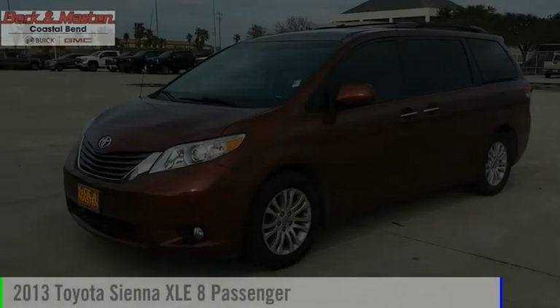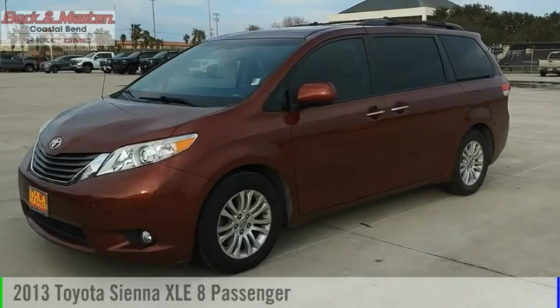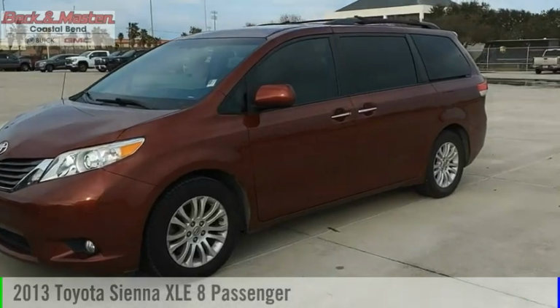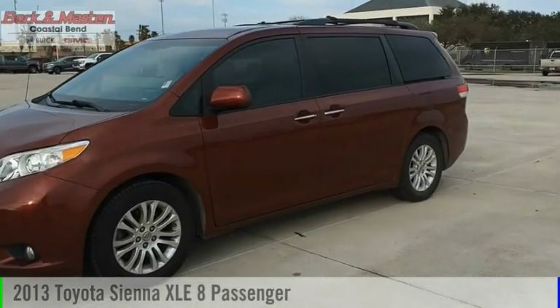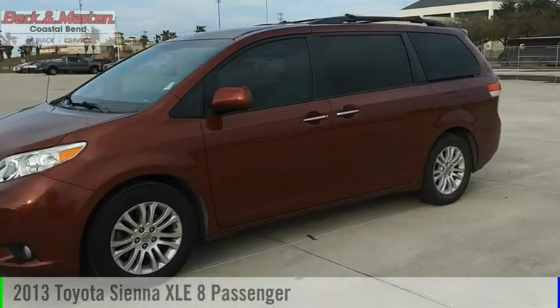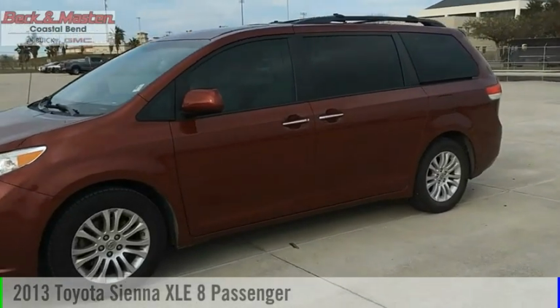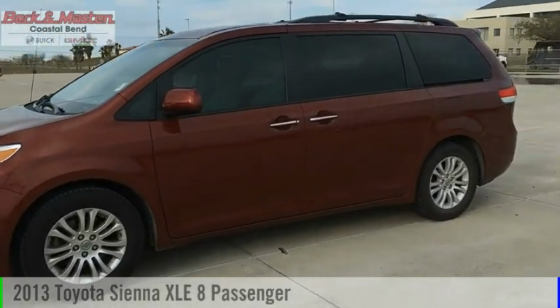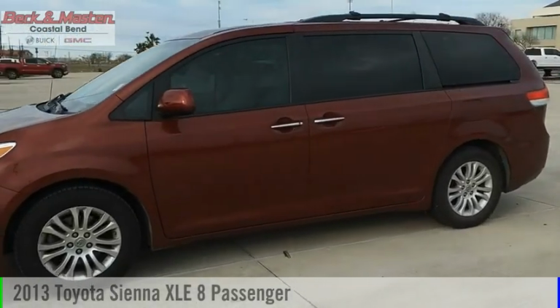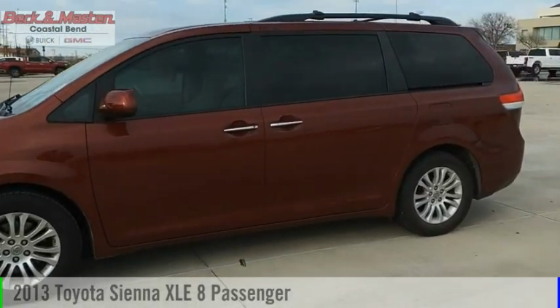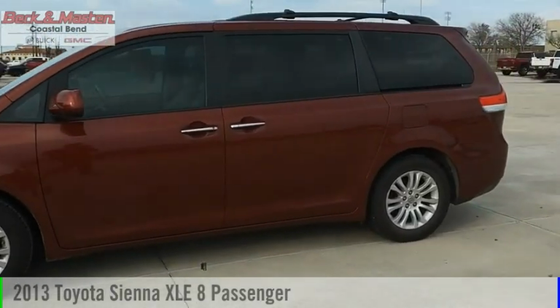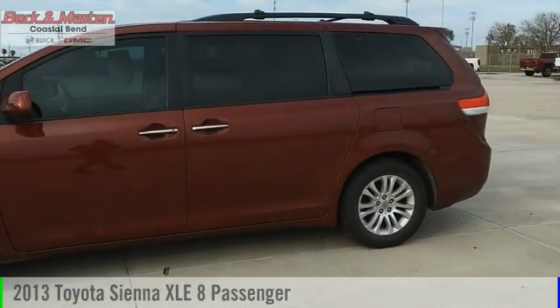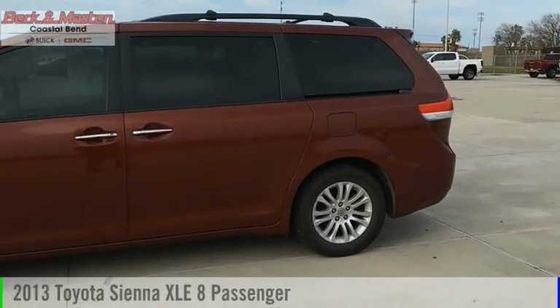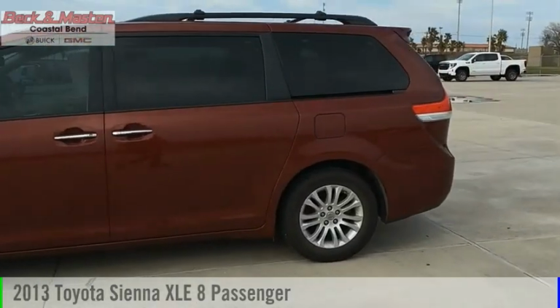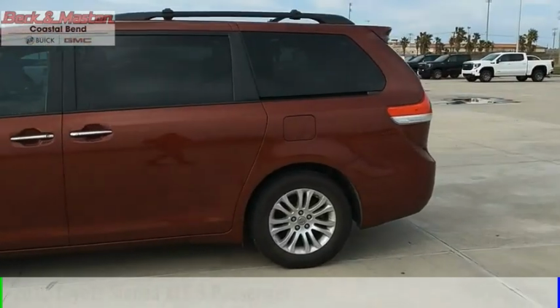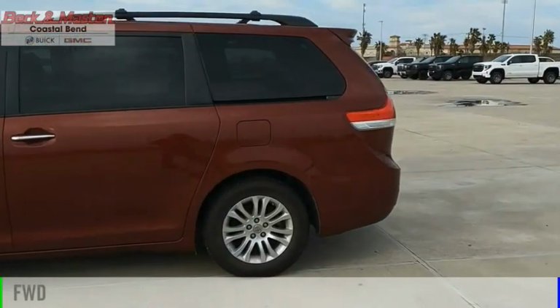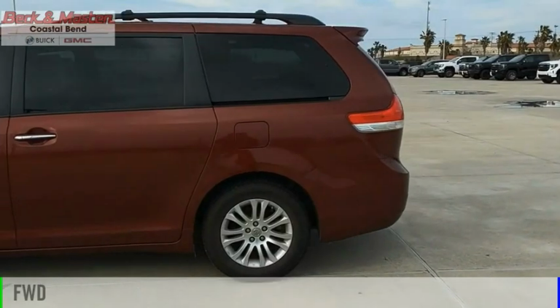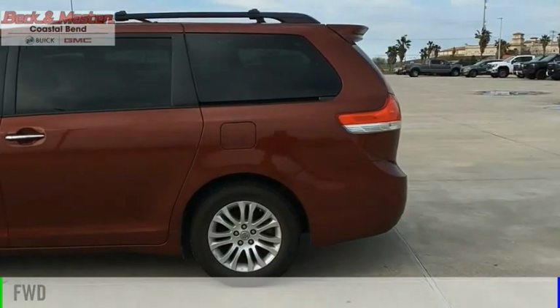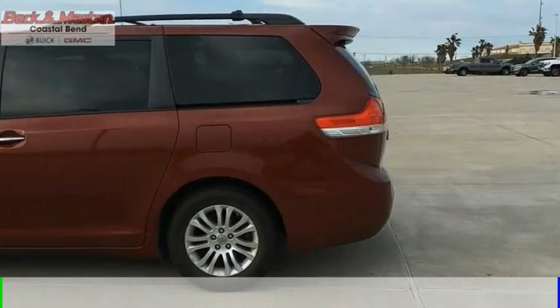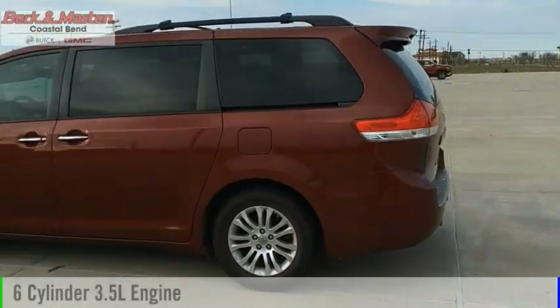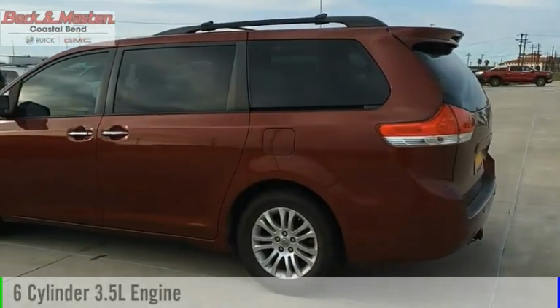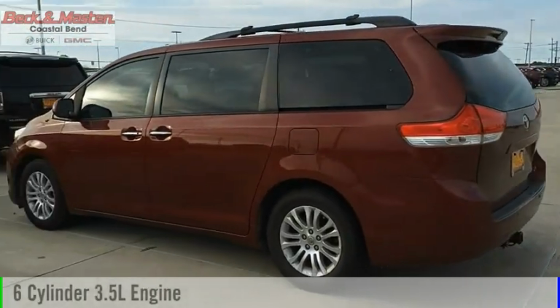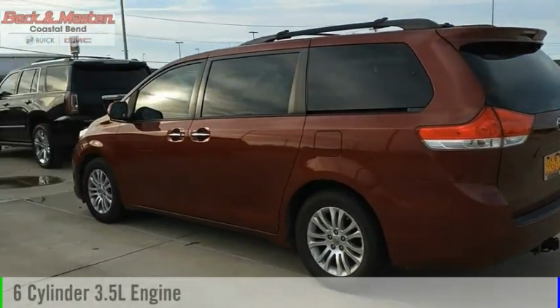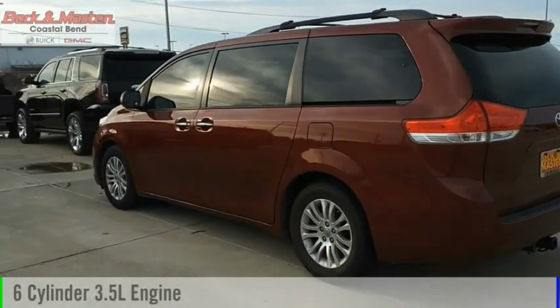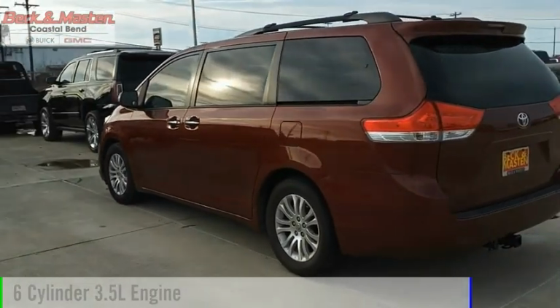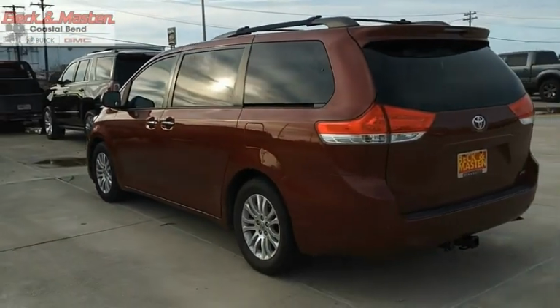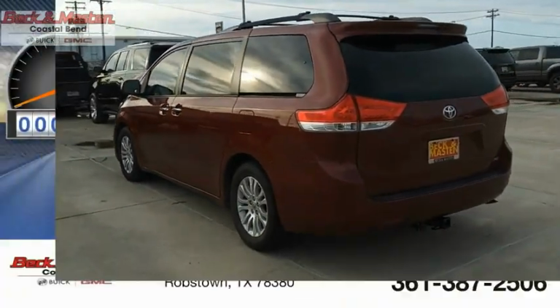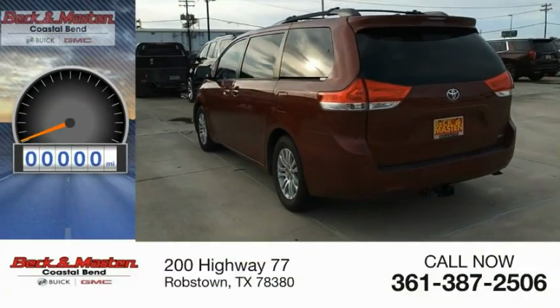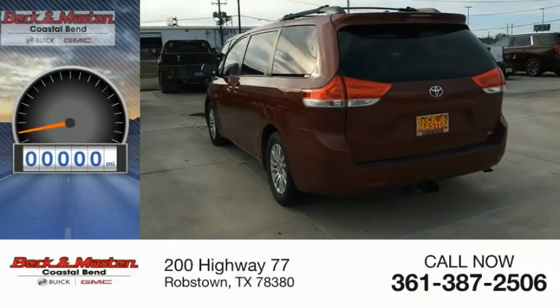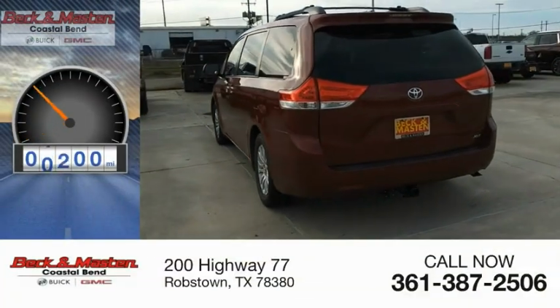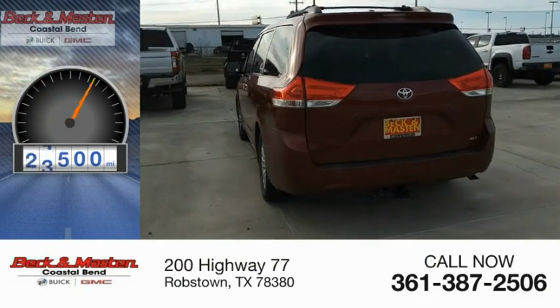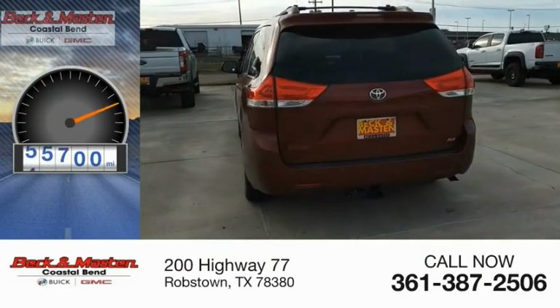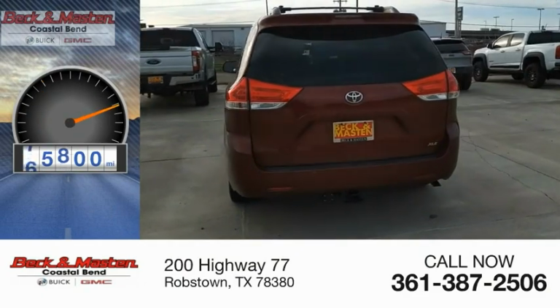We are pleased to show you the 2013 Sienna. This vehicle is powered by a front-wheel drive, 6-cylinder, 3.5-liter engine. This vehicle has less than 80,000 miles.